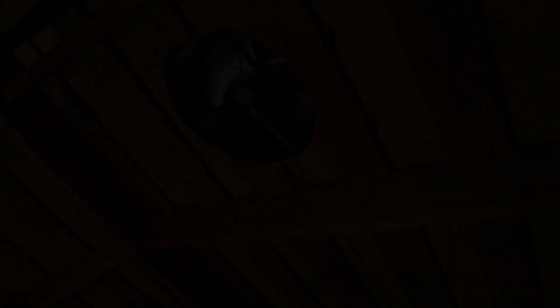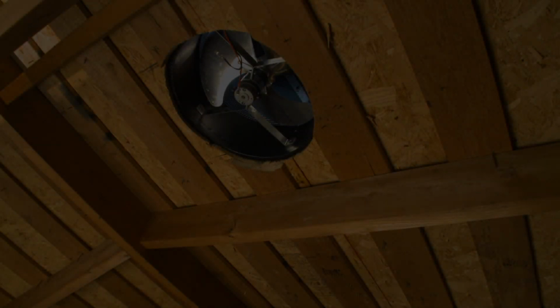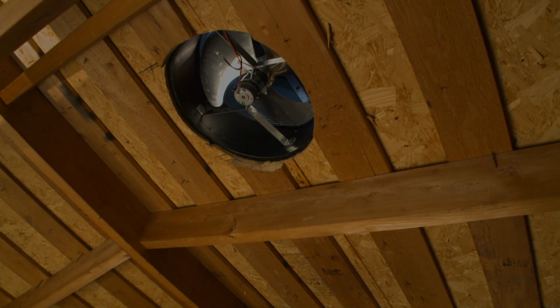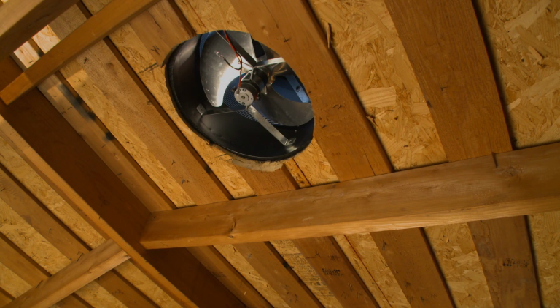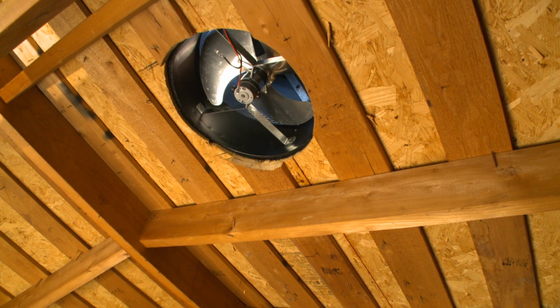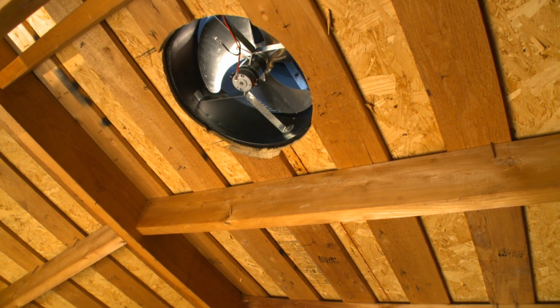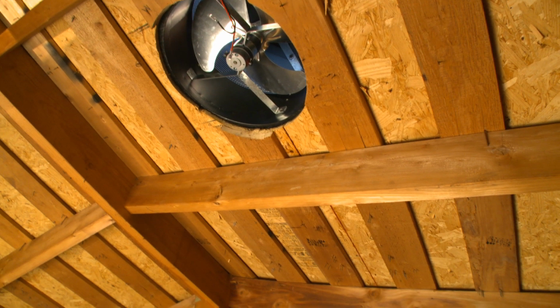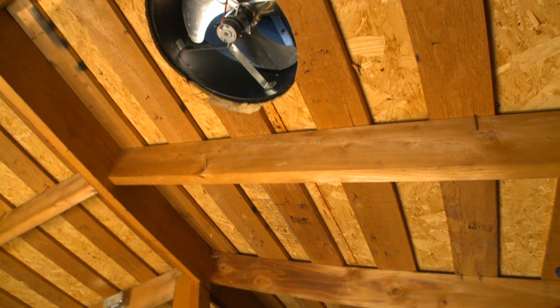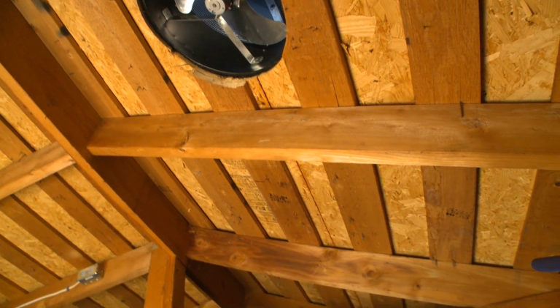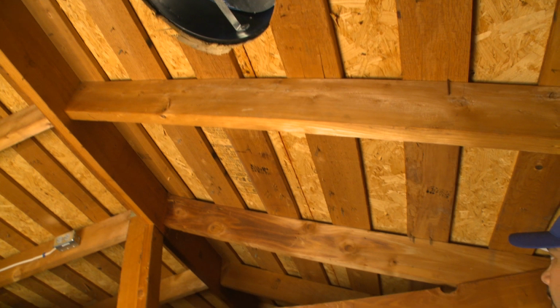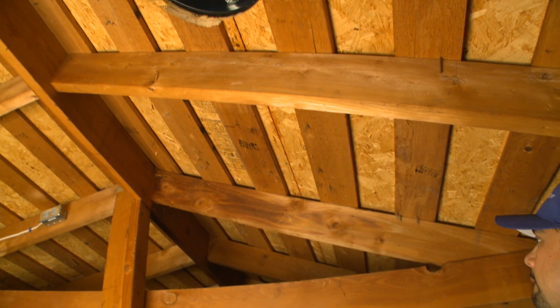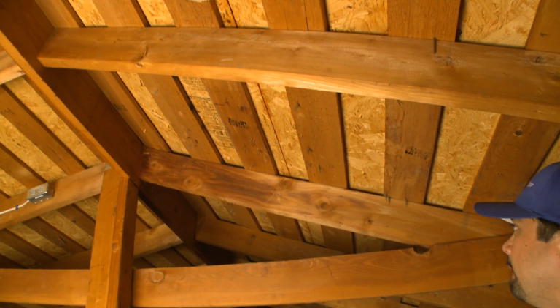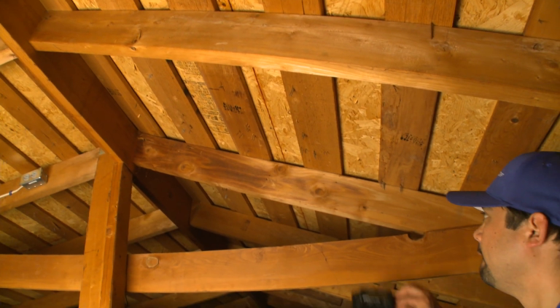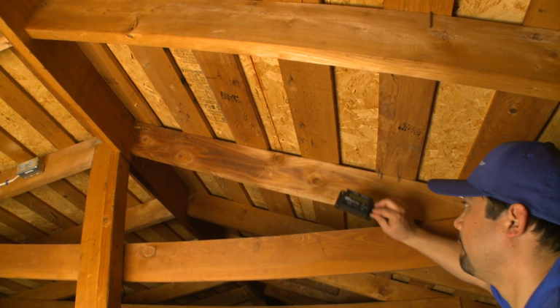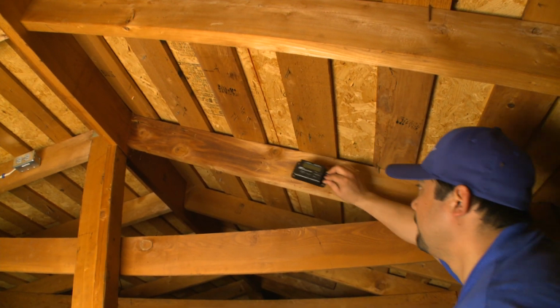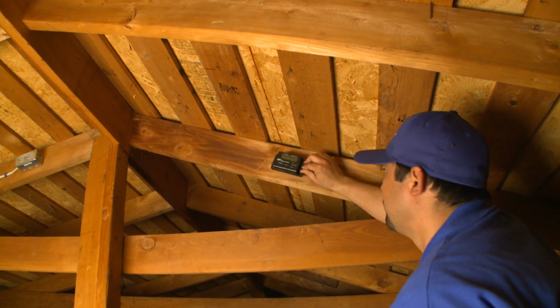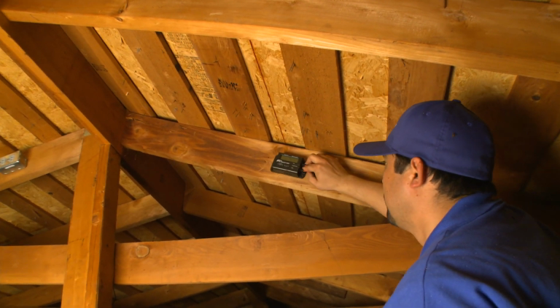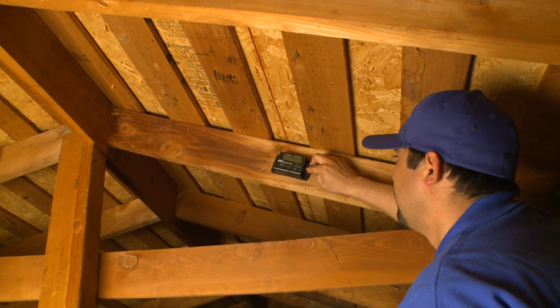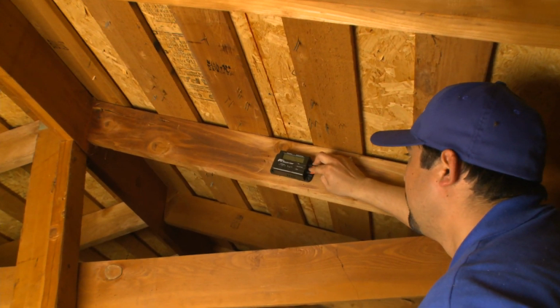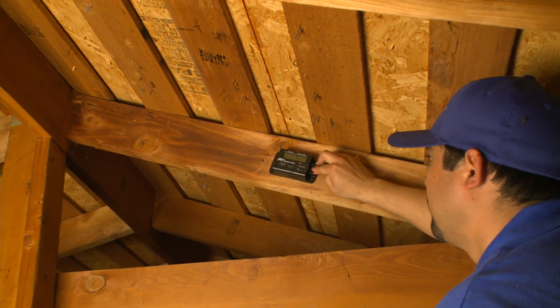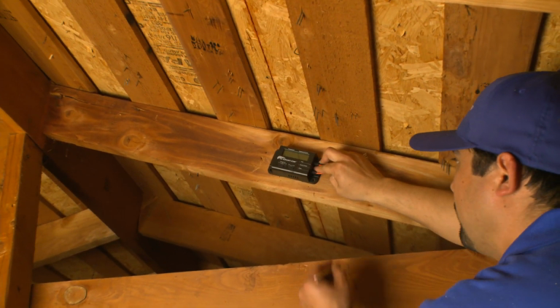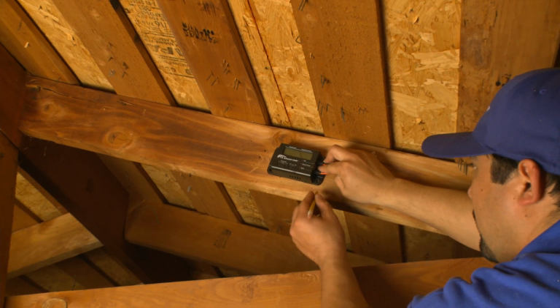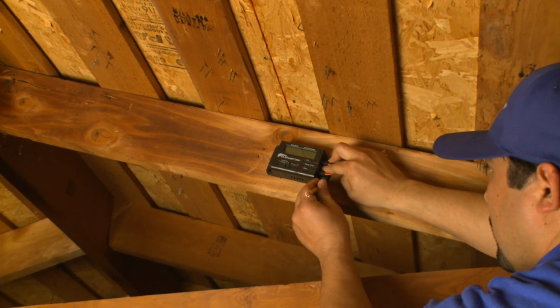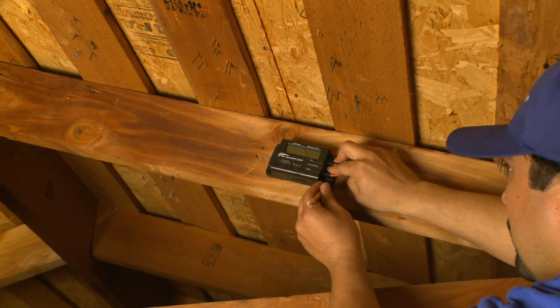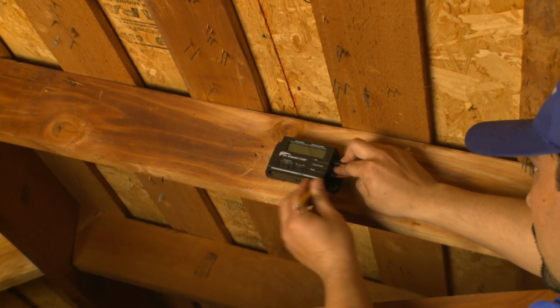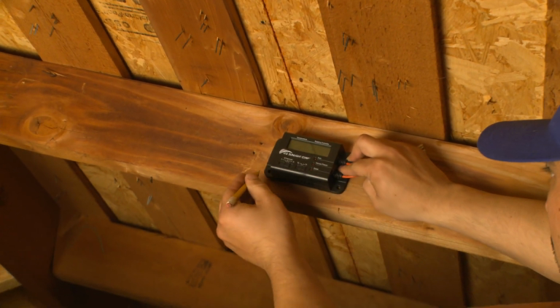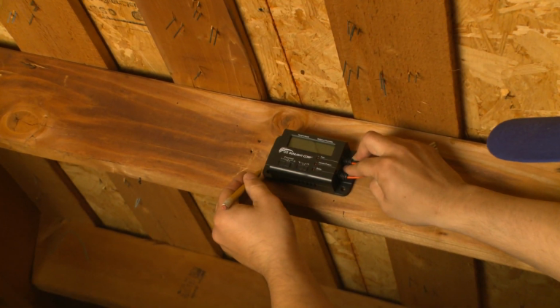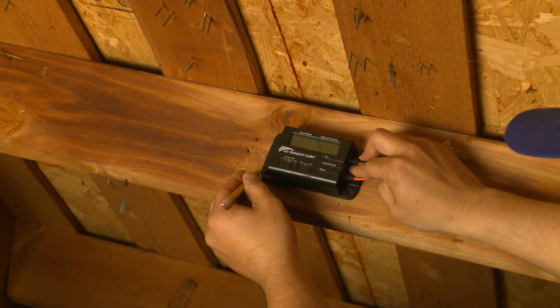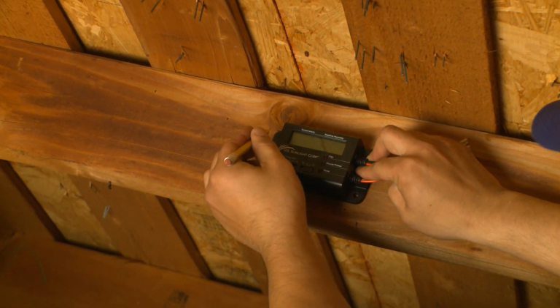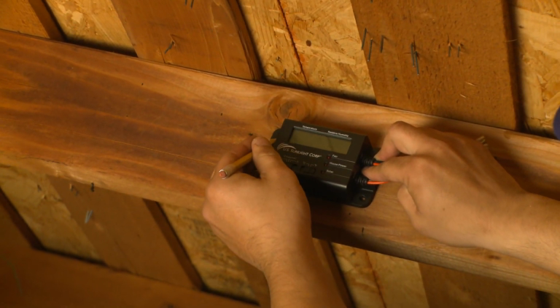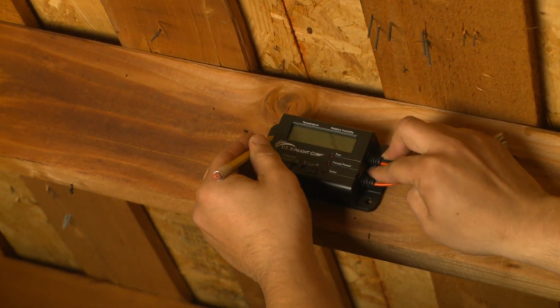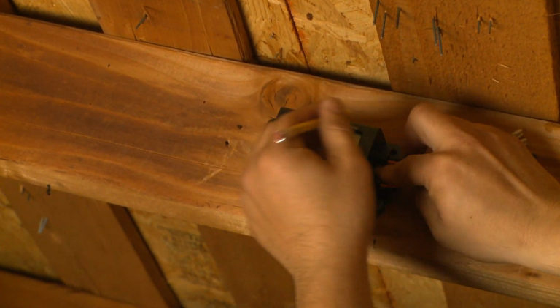The controller box can be mounted on any nearby rafter, provided the distance from the fan is less than 8 feet. In this example, we will mount the box on the next rafter over from the fan opening and route the wire along the rafters and ridge board to the fan.